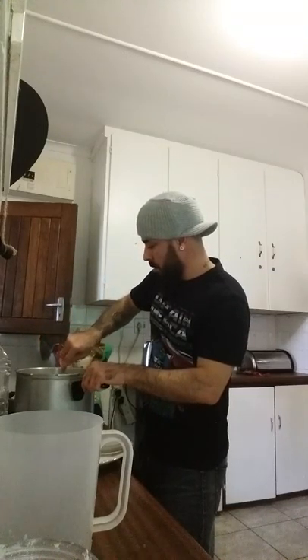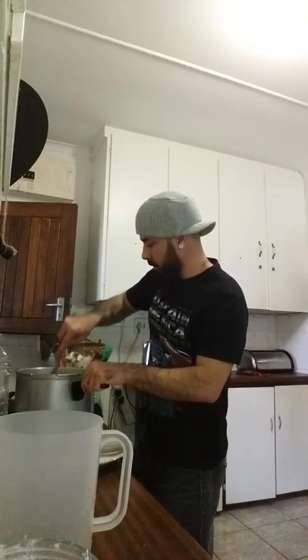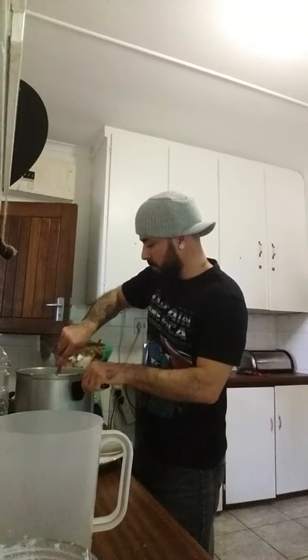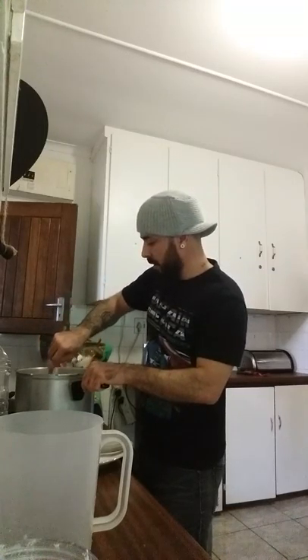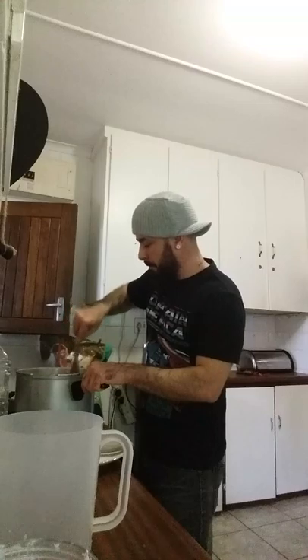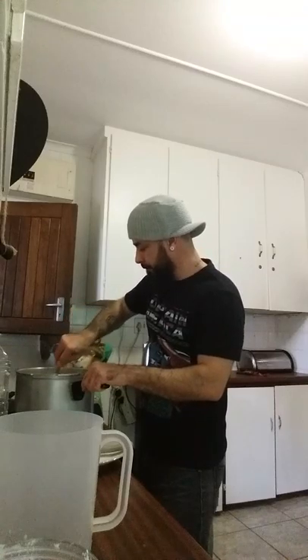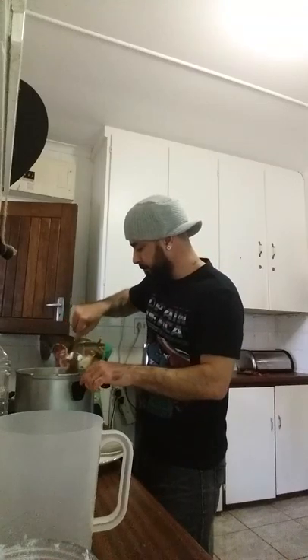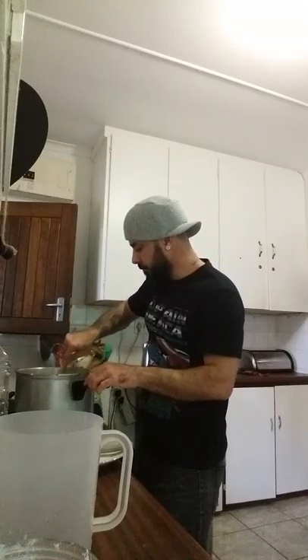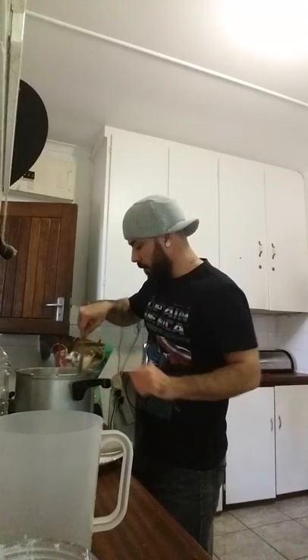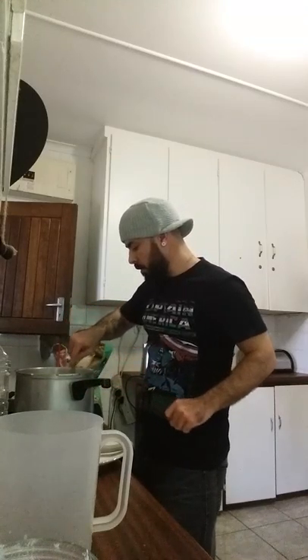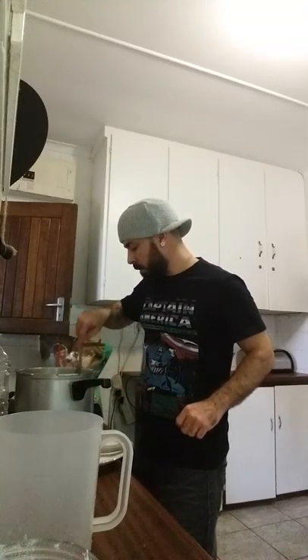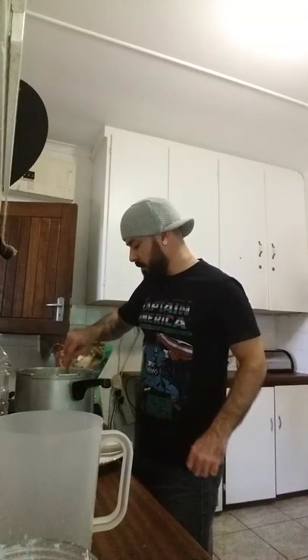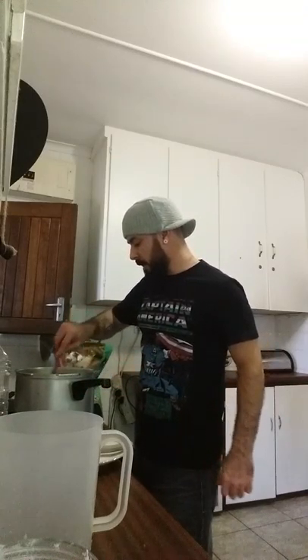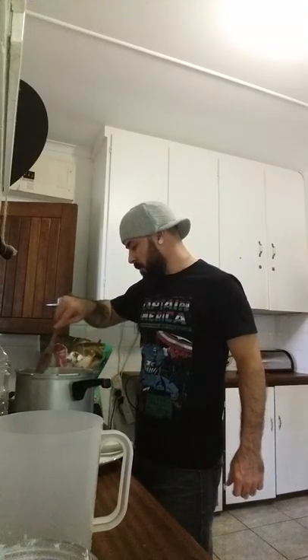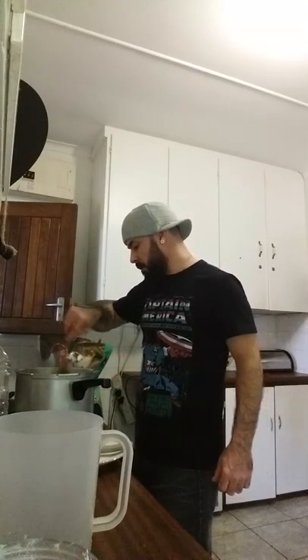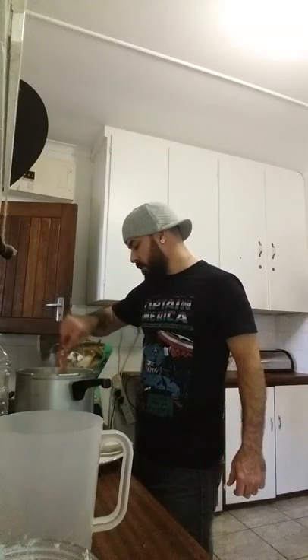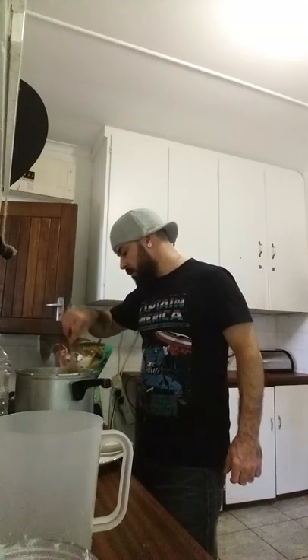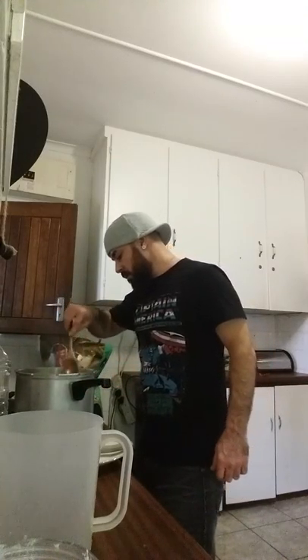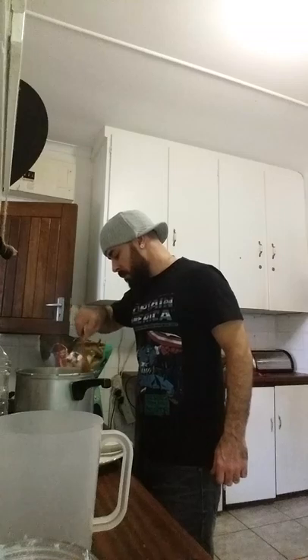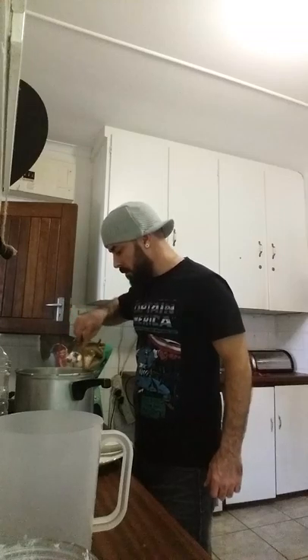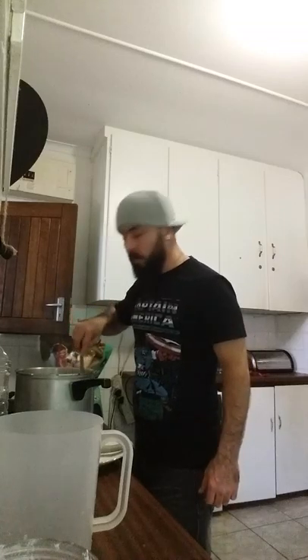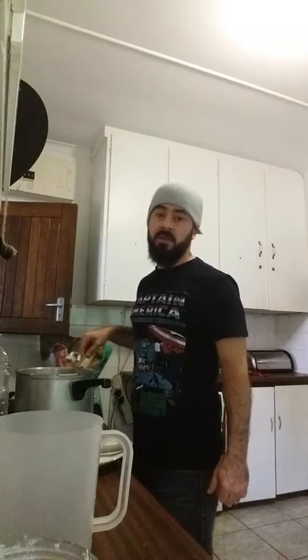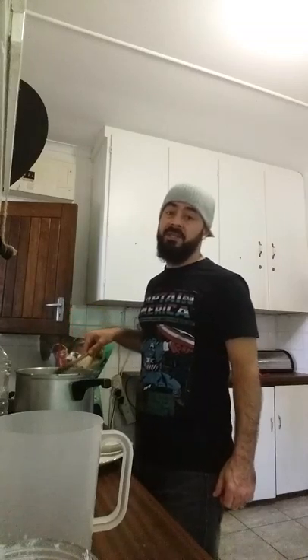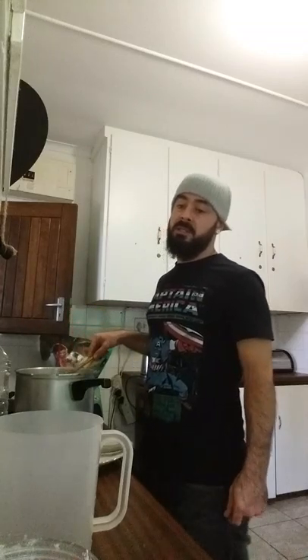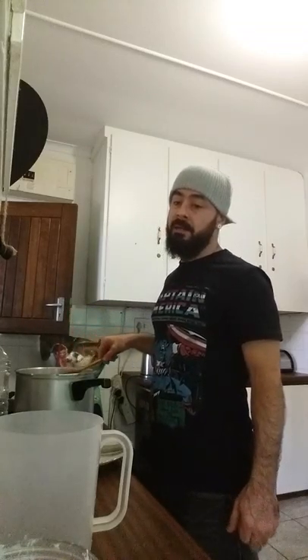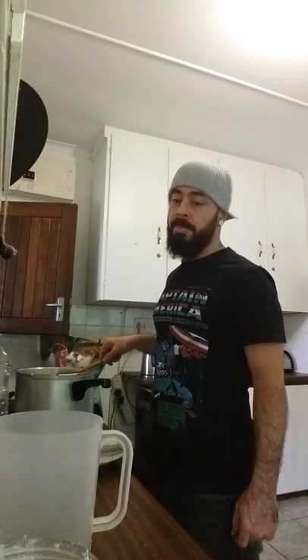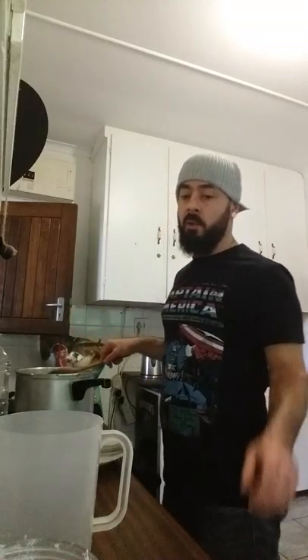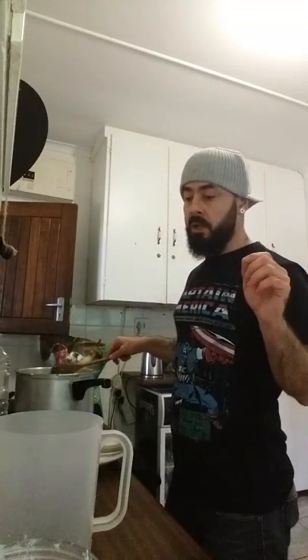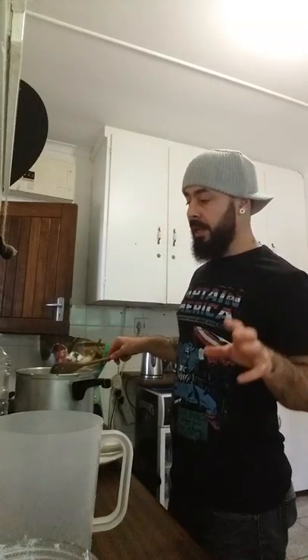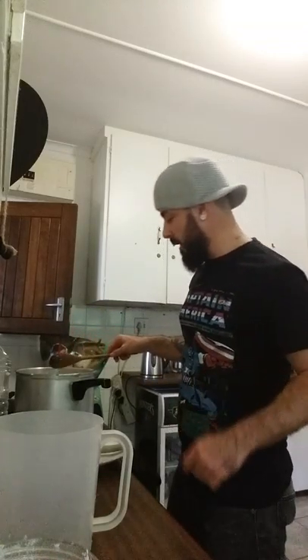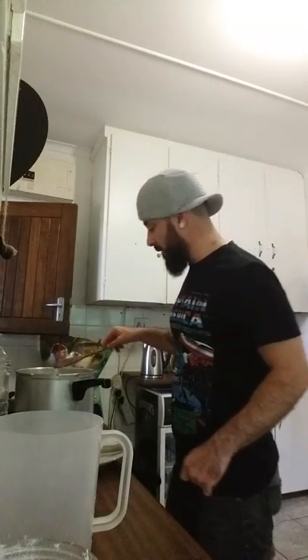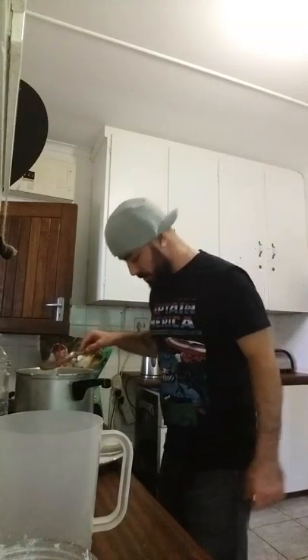Let this one simmer up. Just now we'll put the veggies inside — put the coriander and what have you.